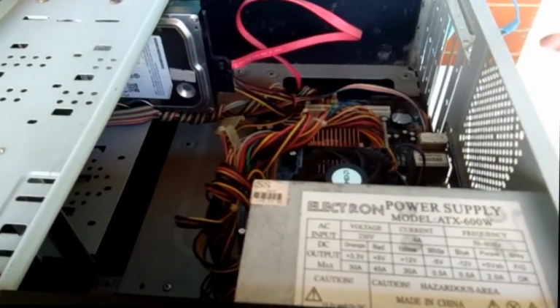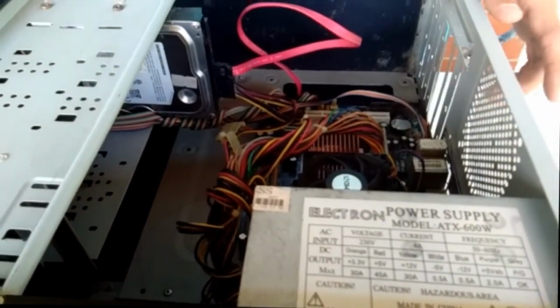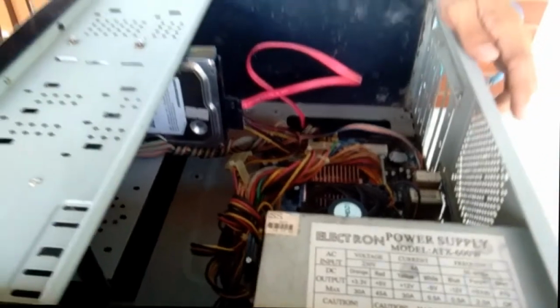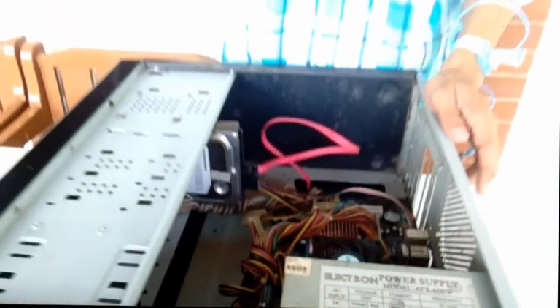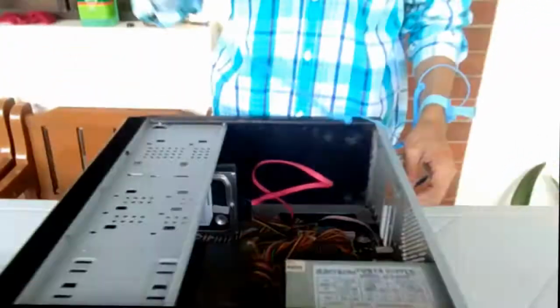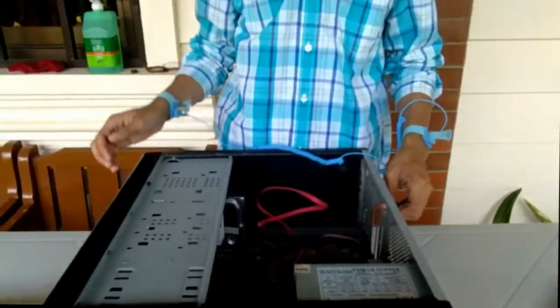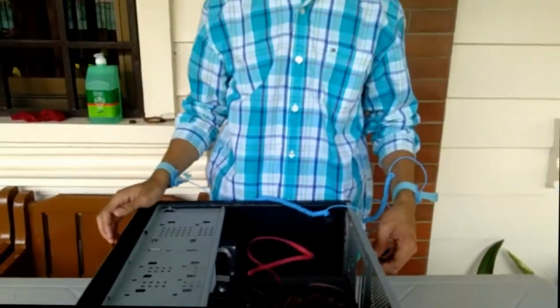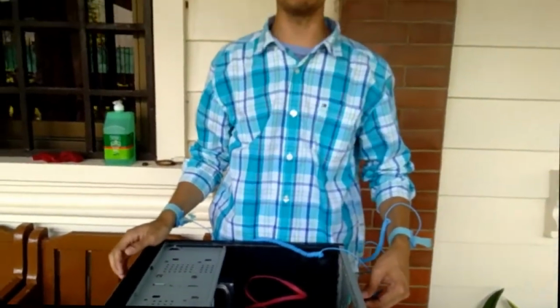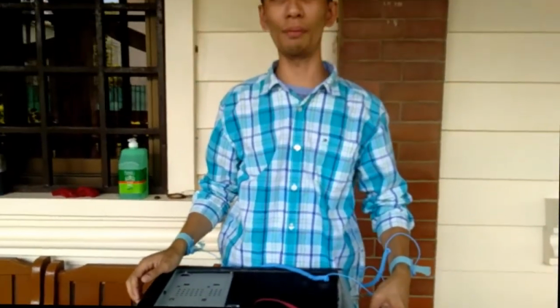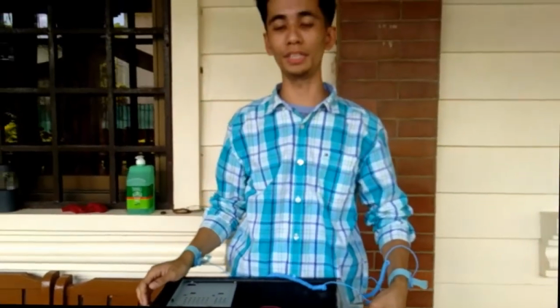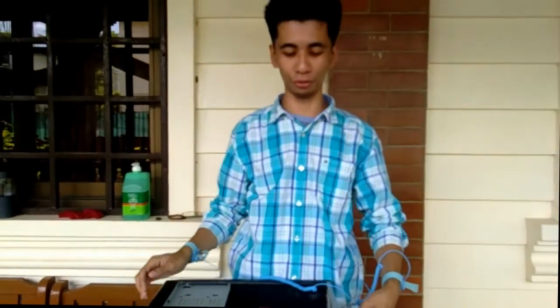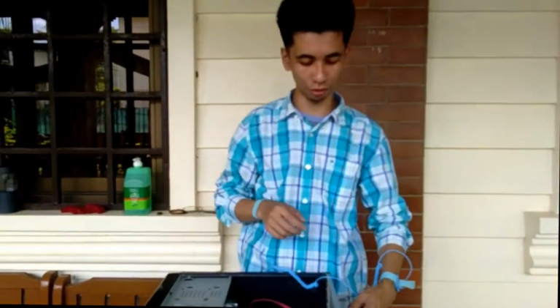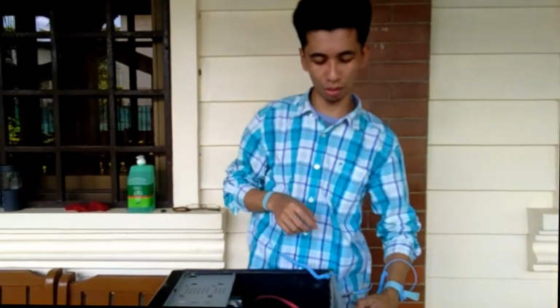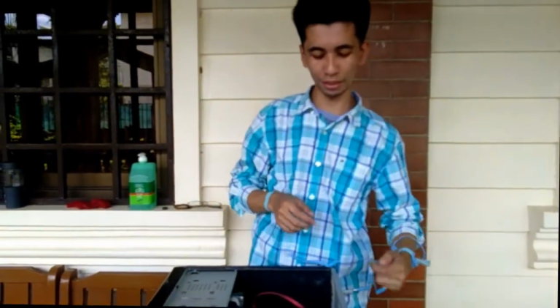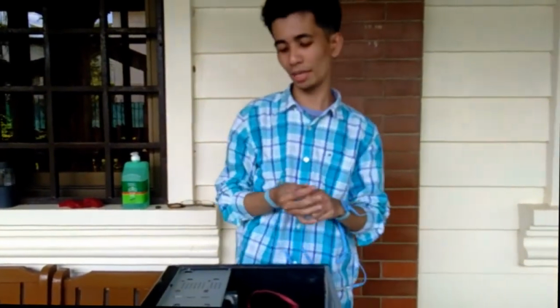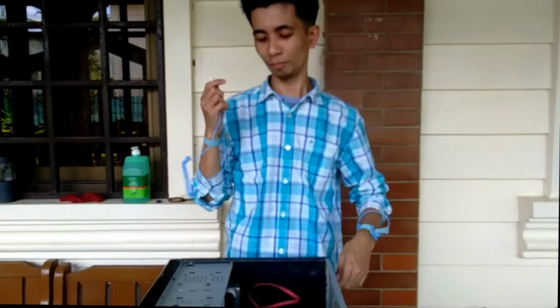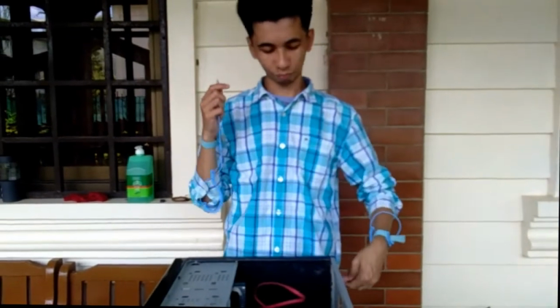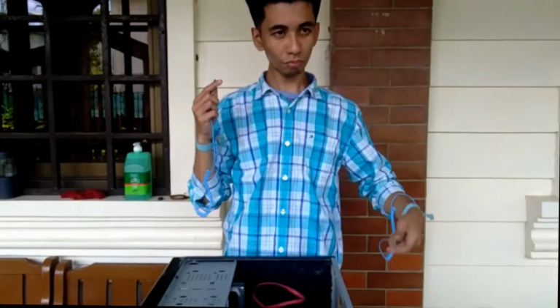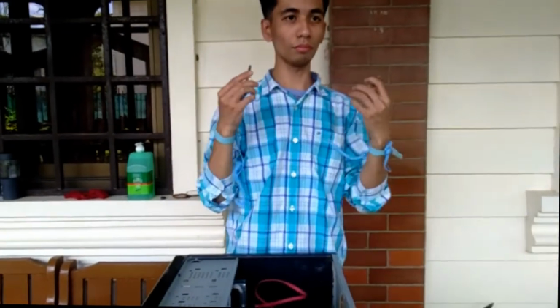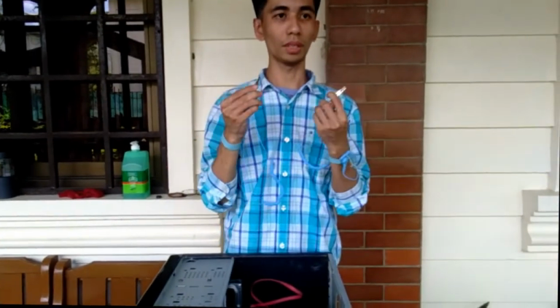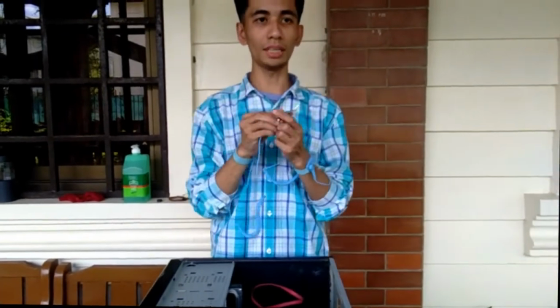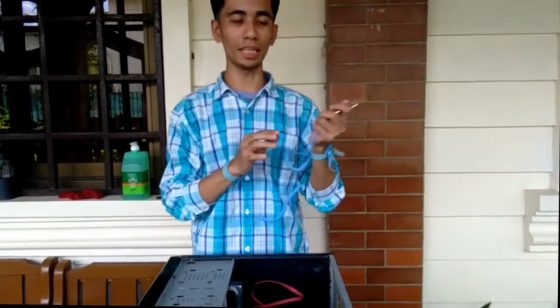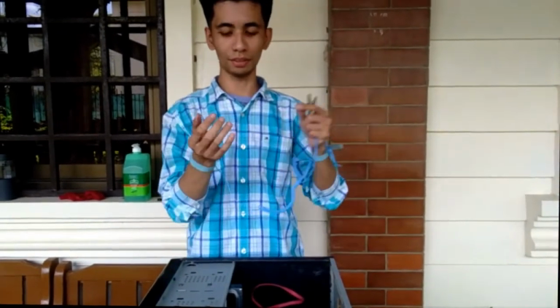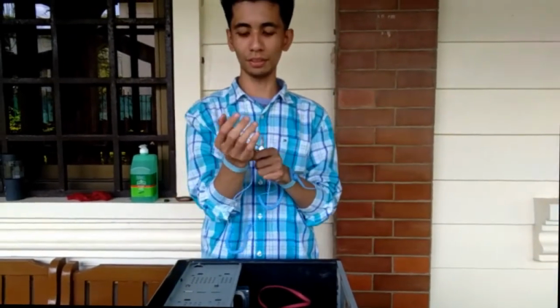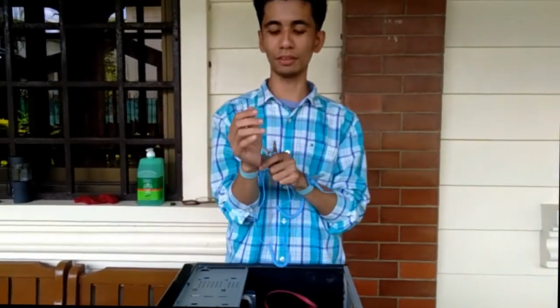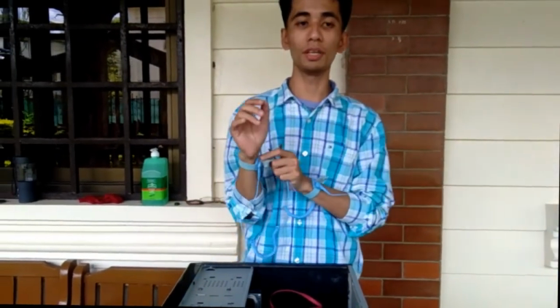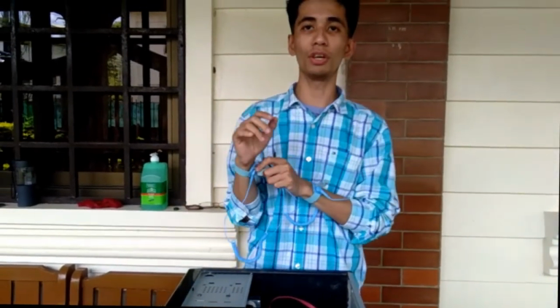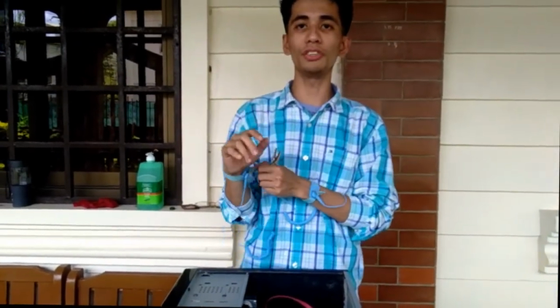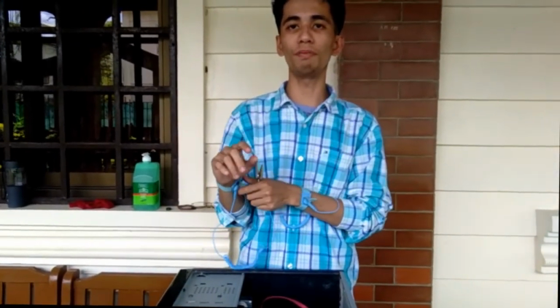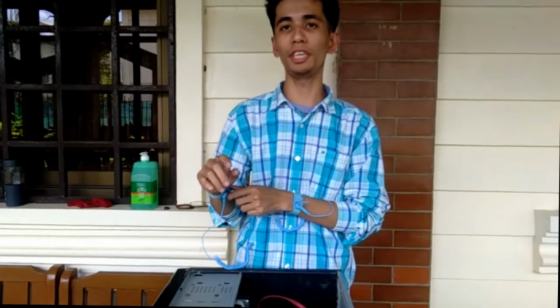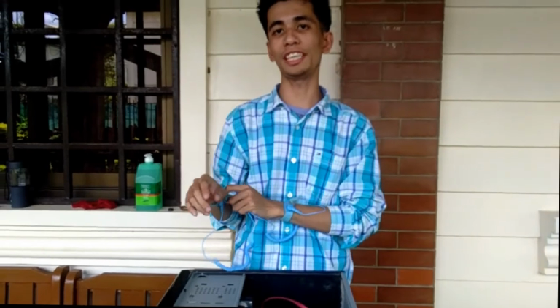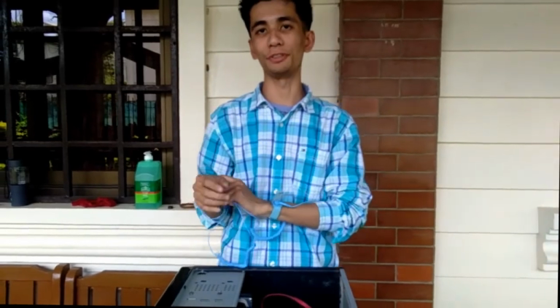That's all — we have assembled our system unit. So unplug the anti-static wrist strap. That's all for today, thank you.